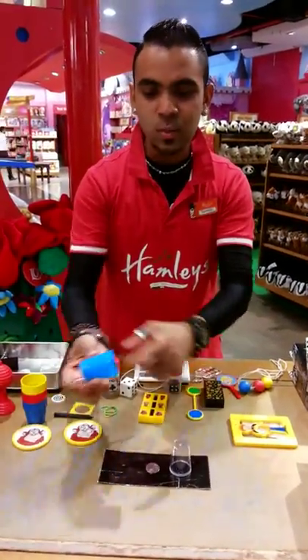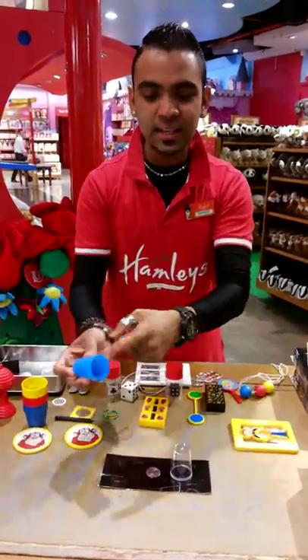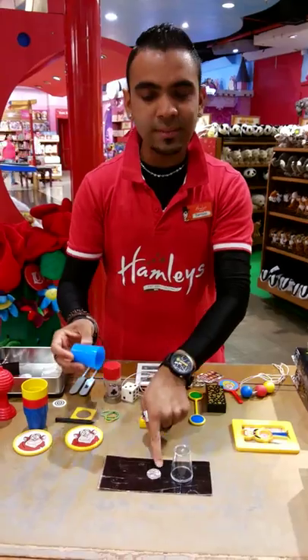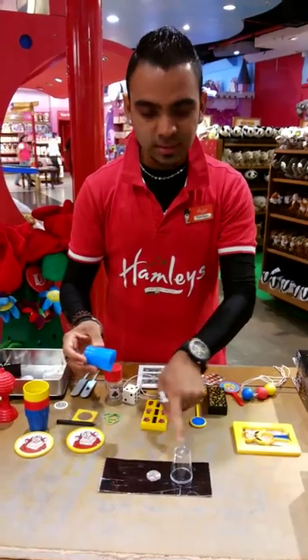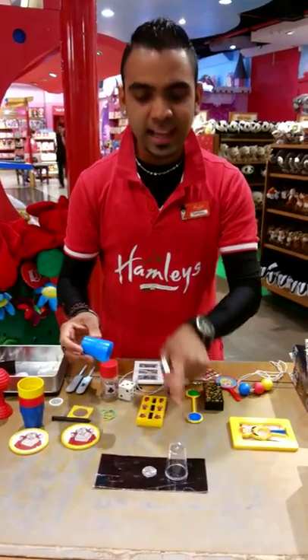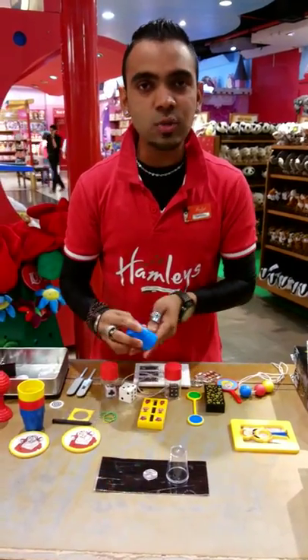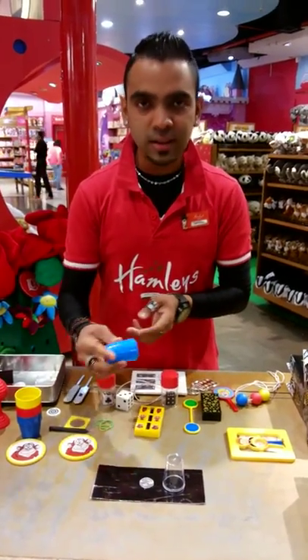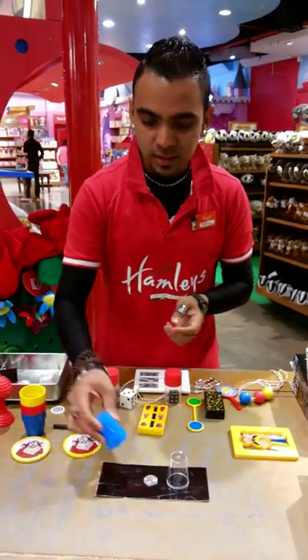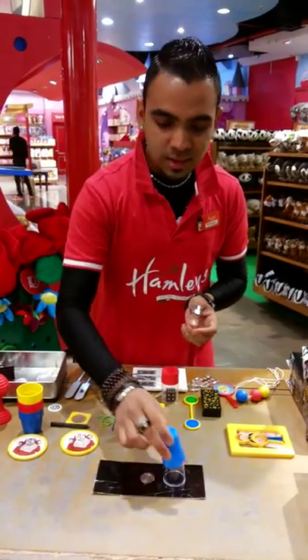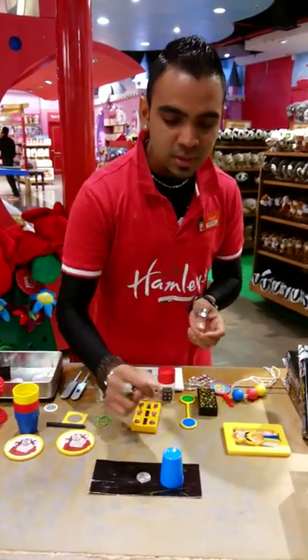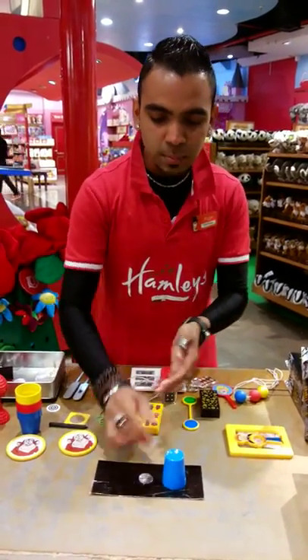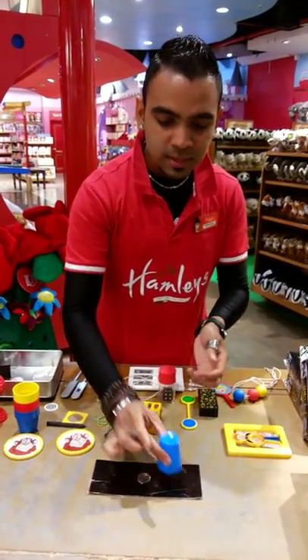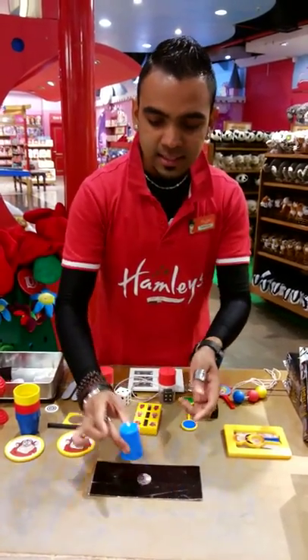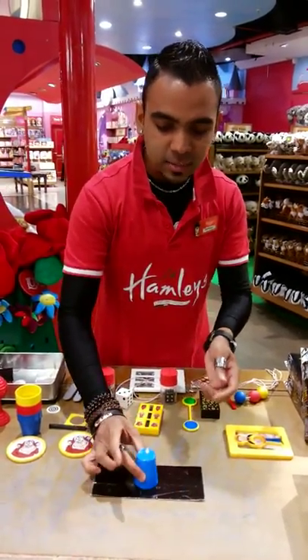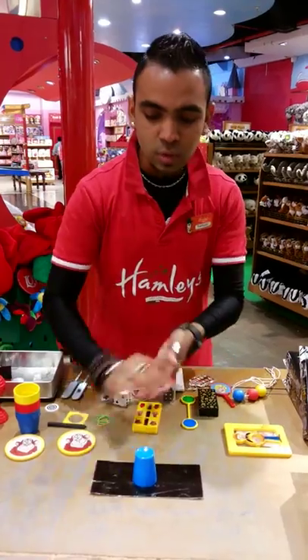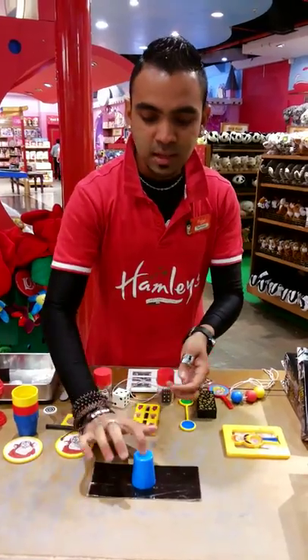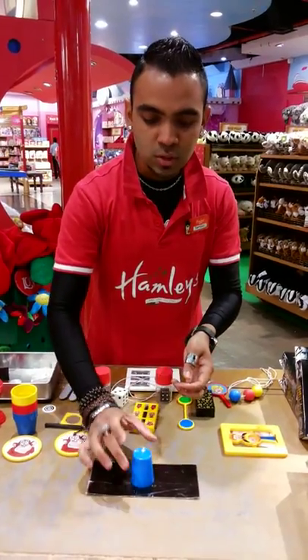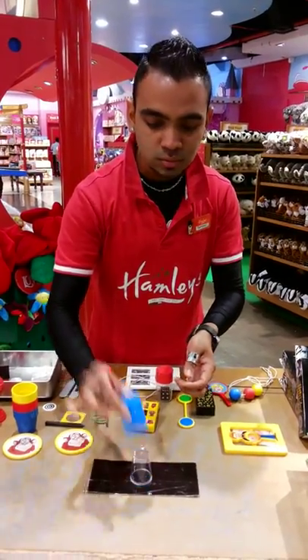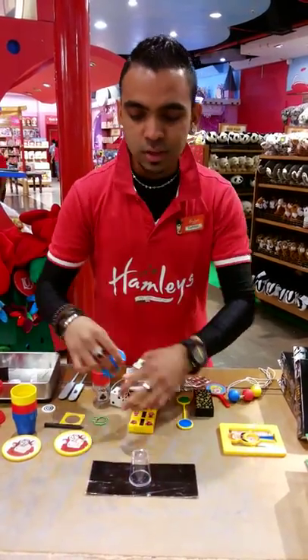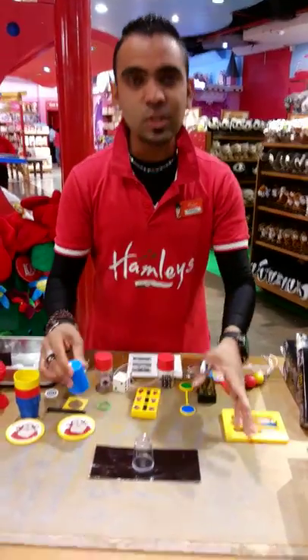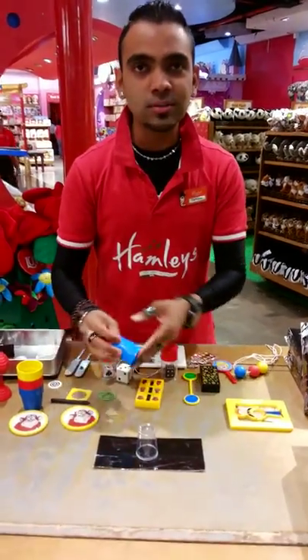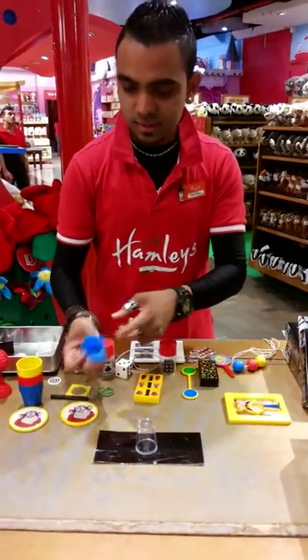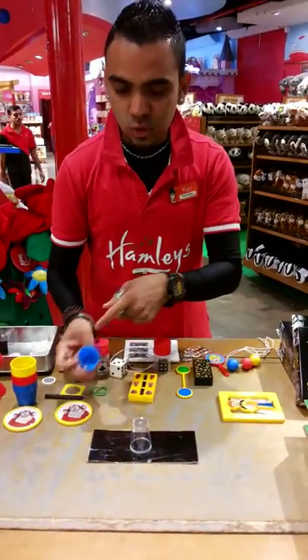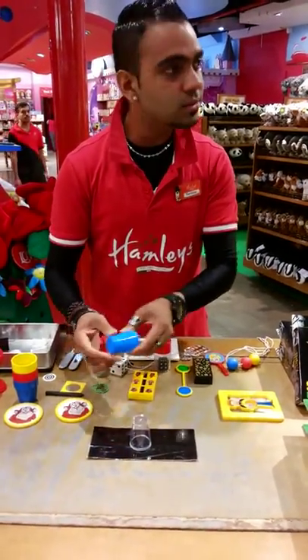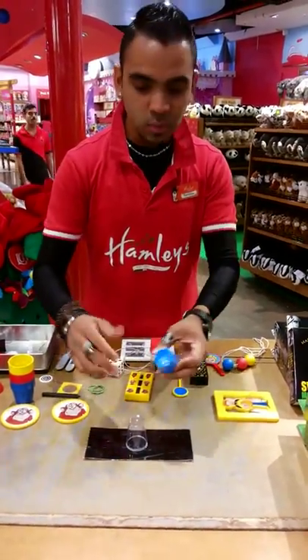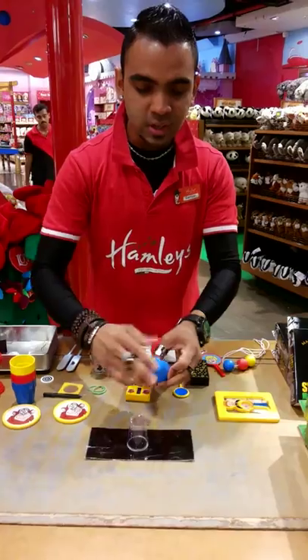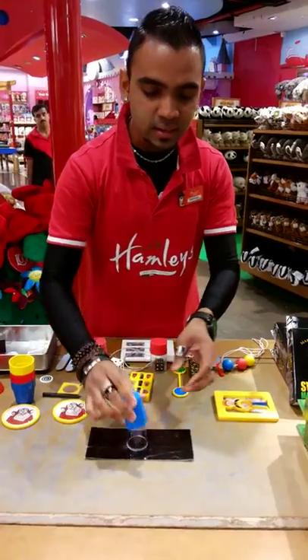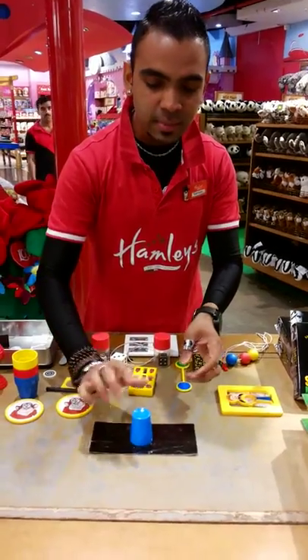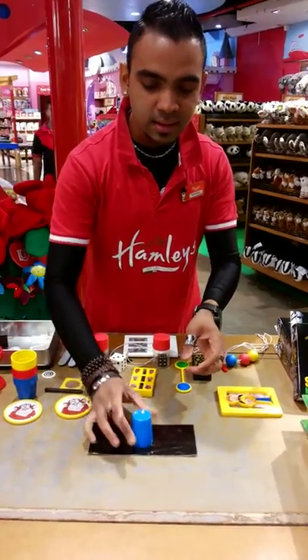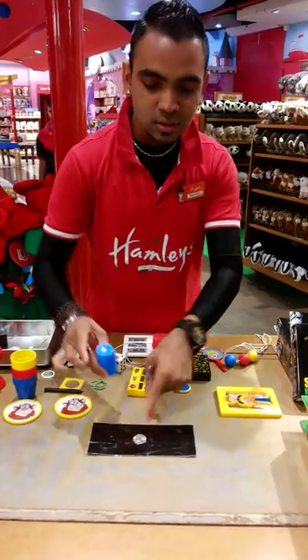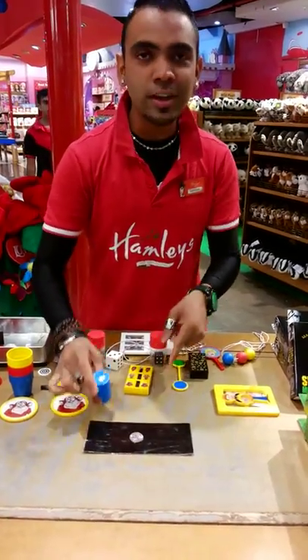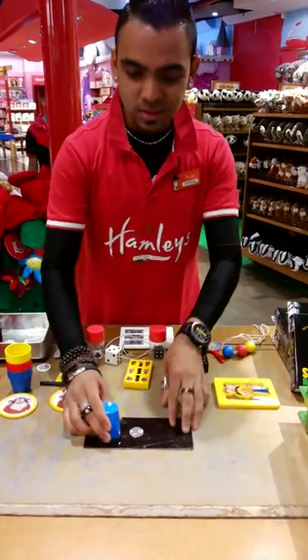I have one empty cup, I have a coin and I have this transparent cup. If I keep this on top, I take this and I keep it on top and I just touch it. One, two and your coin is gone. There's no coin here. If I touch it again, keep it back and your coin appears.